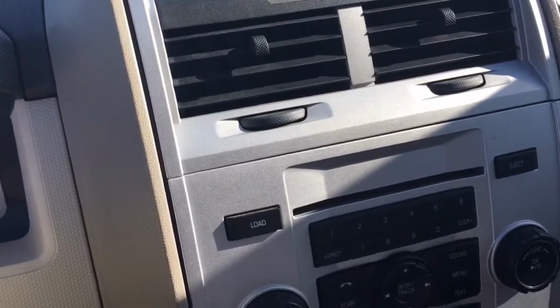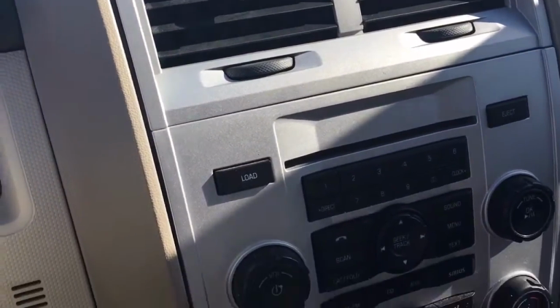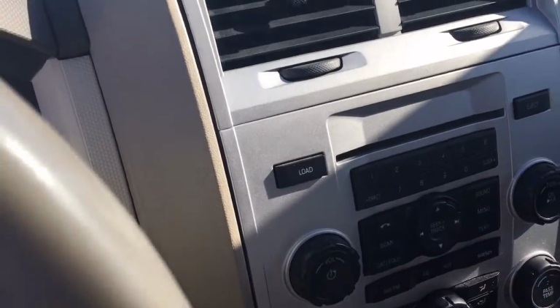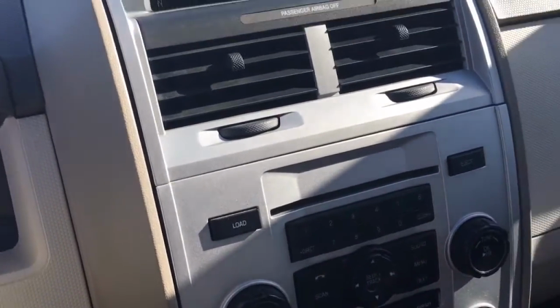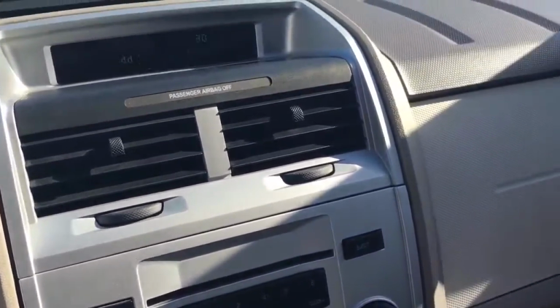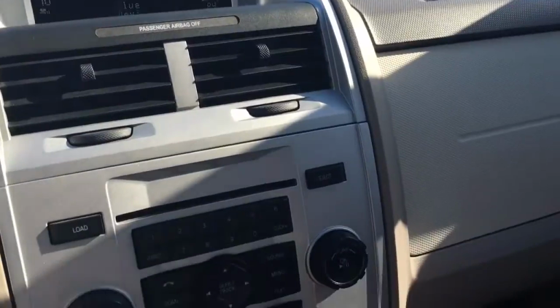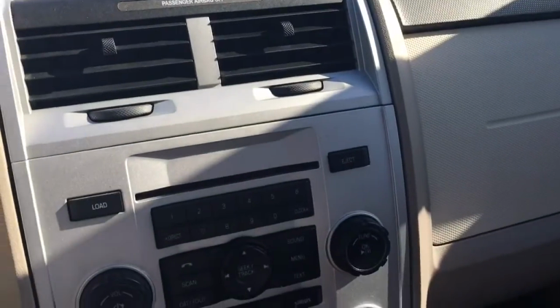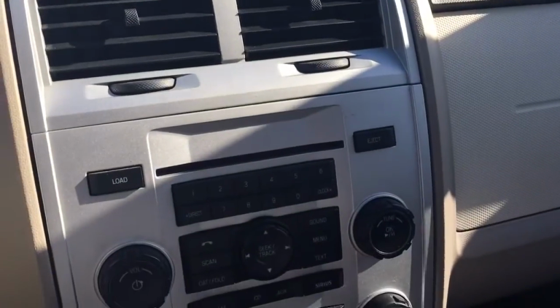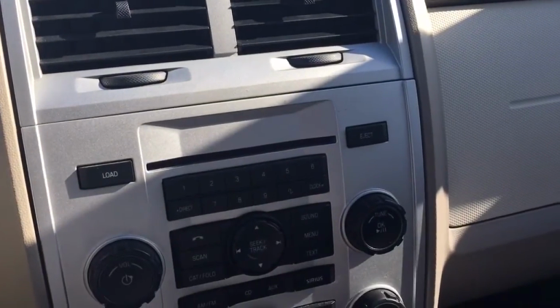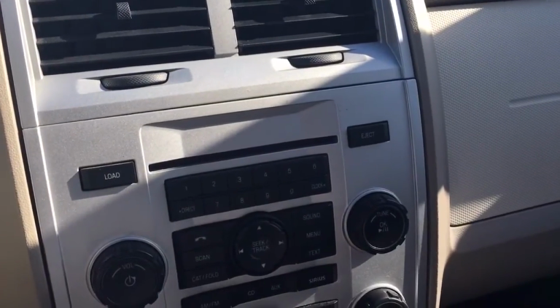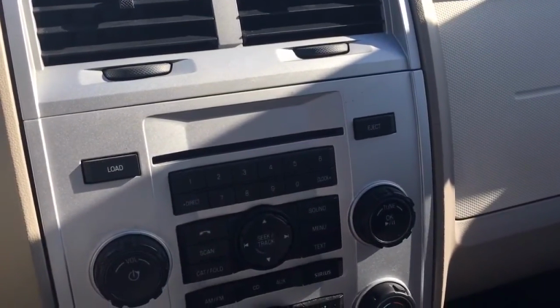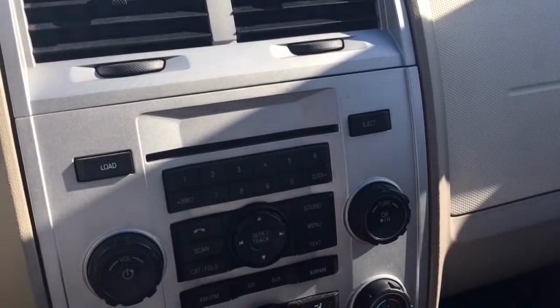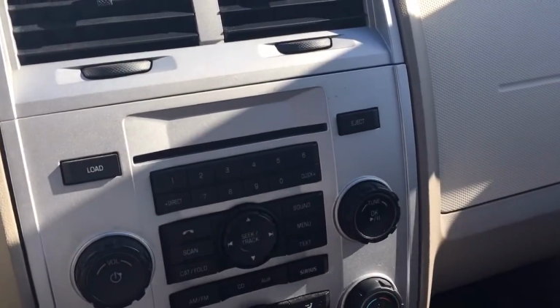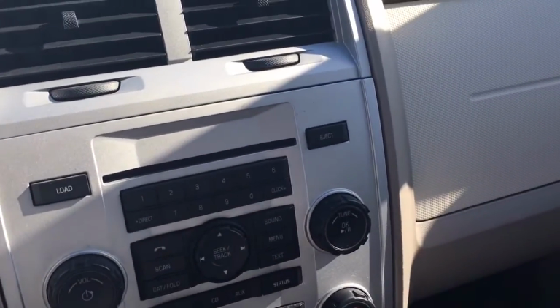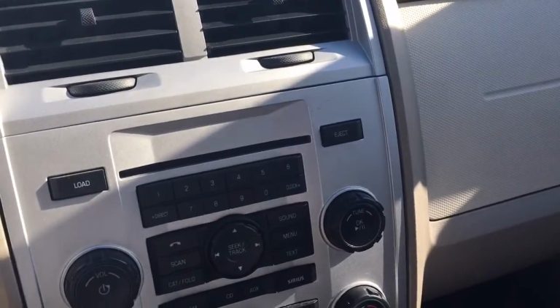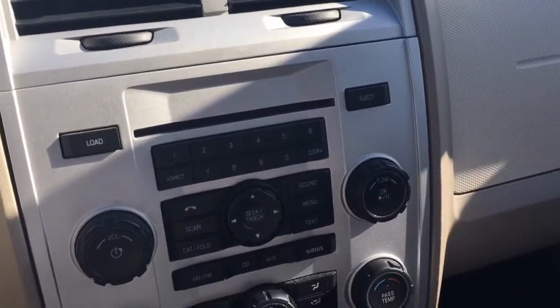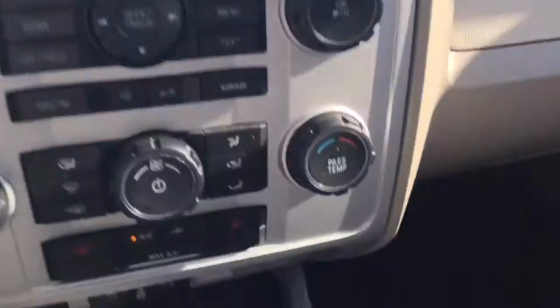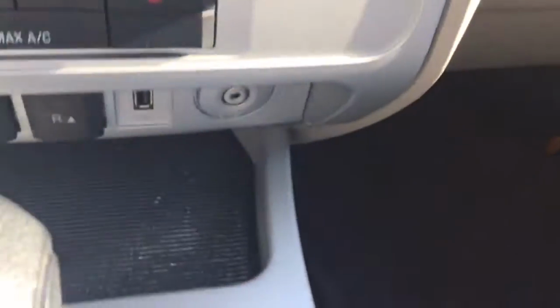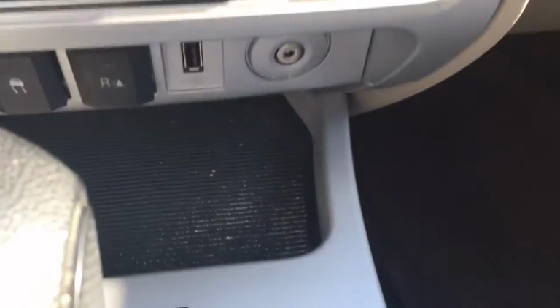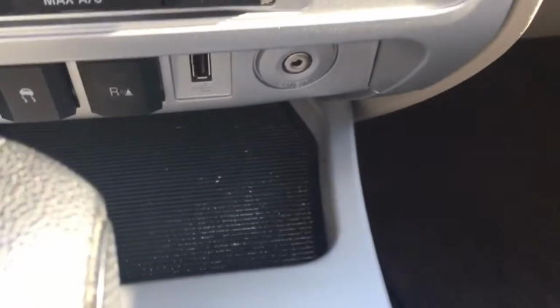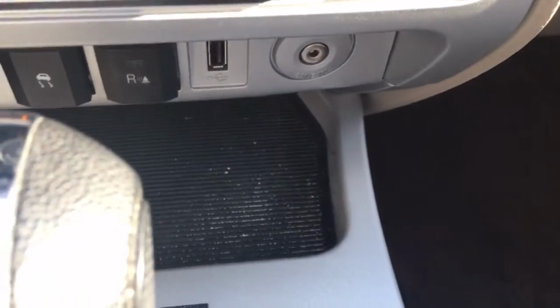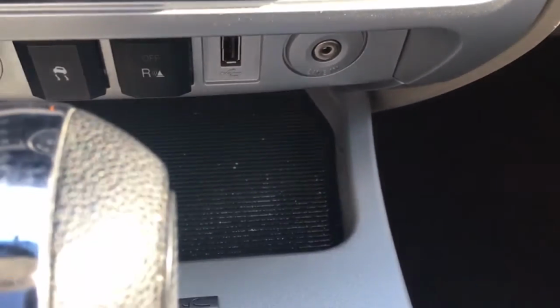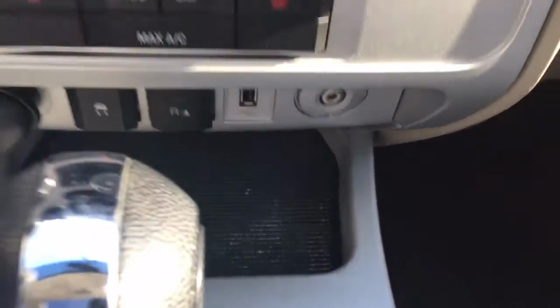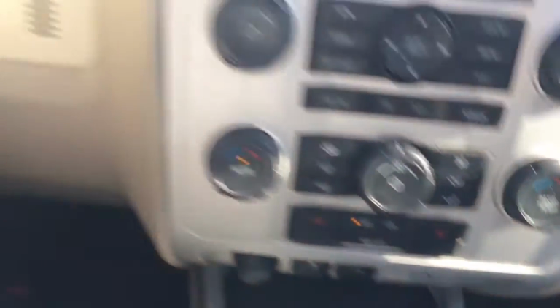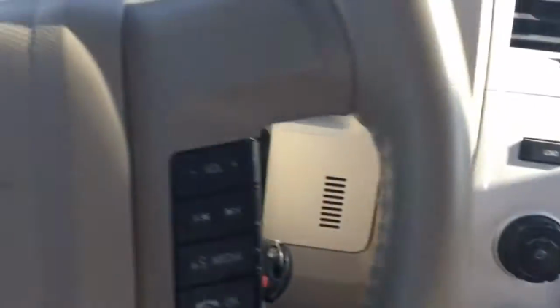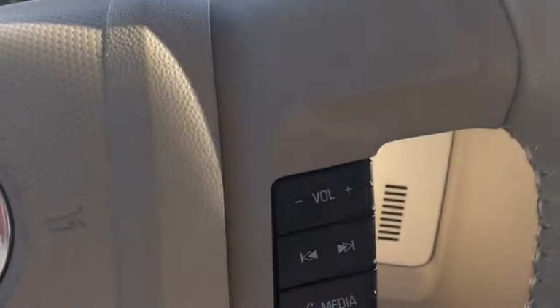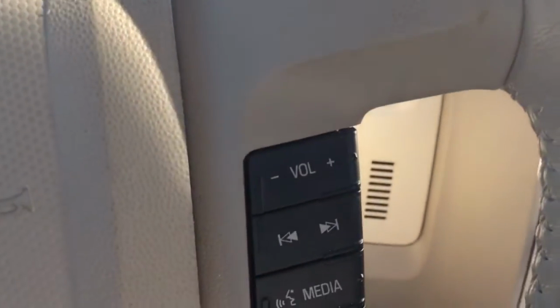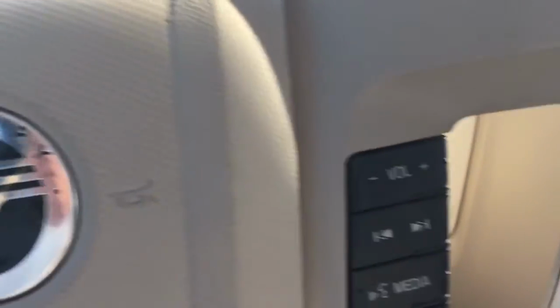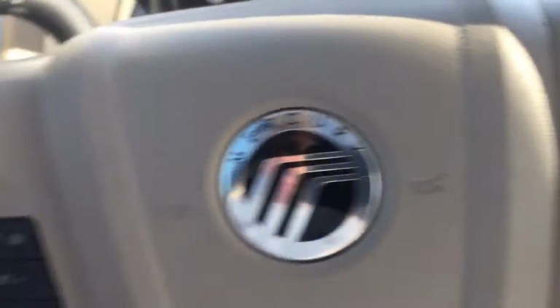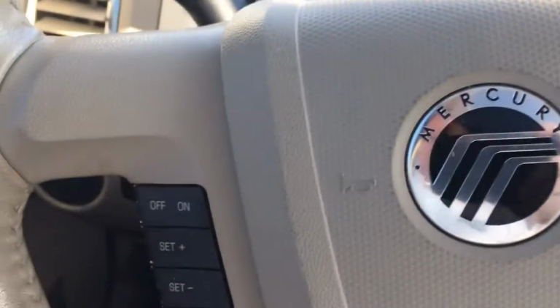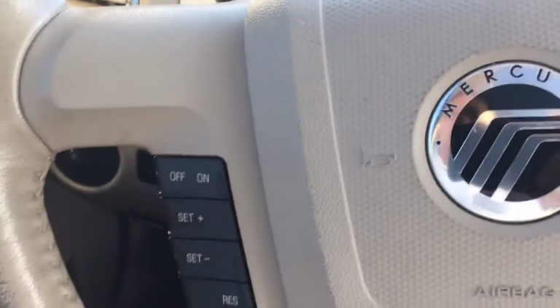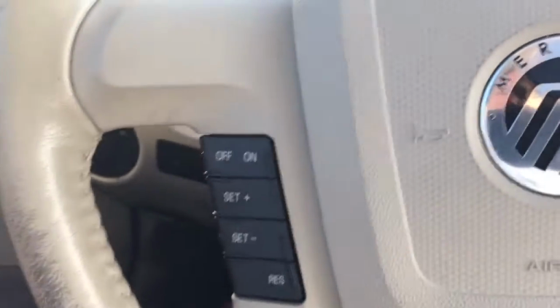And let's see here — AM, FM, XM, CD player, USB and auxiliary port. Of course it has cruise control and Bluetooth.